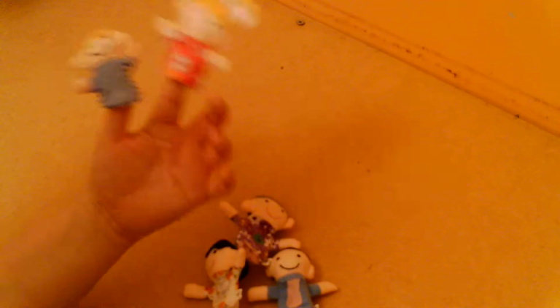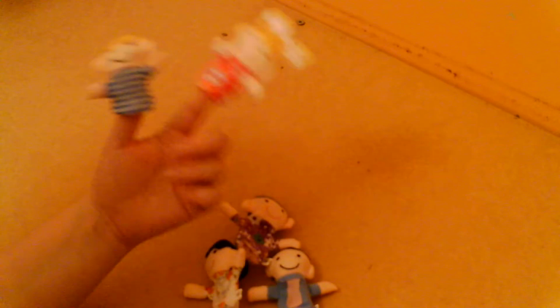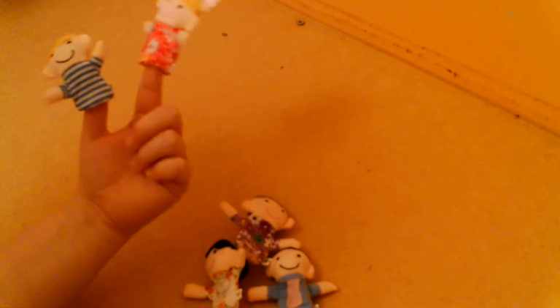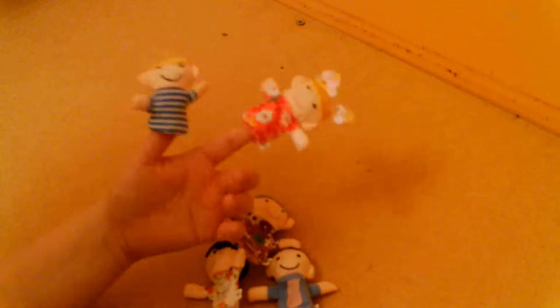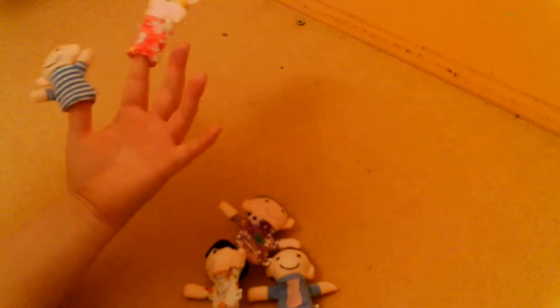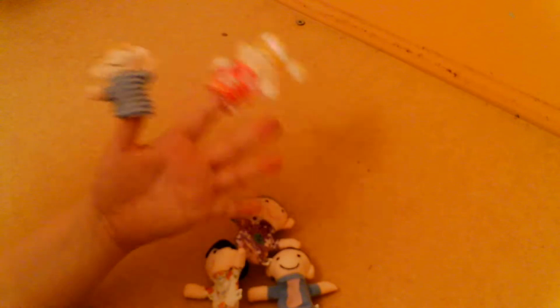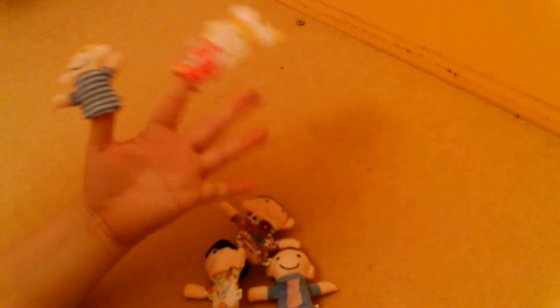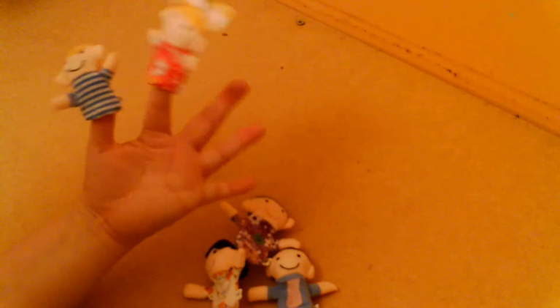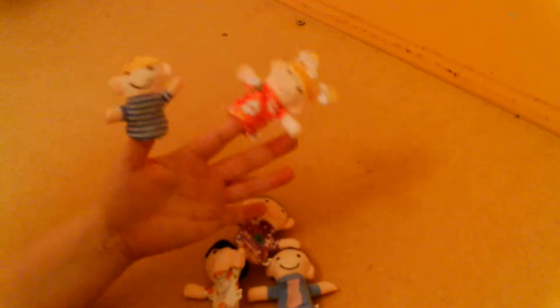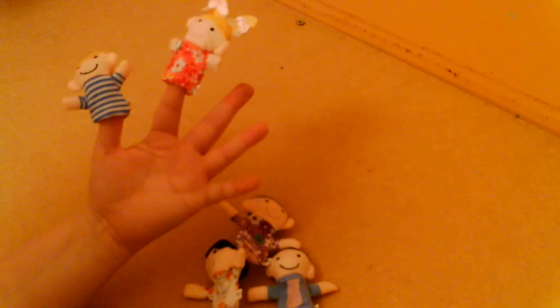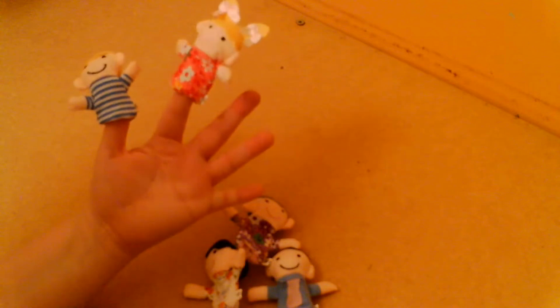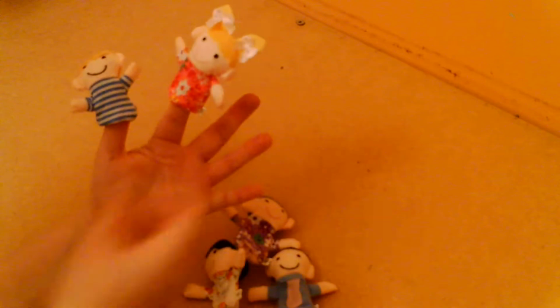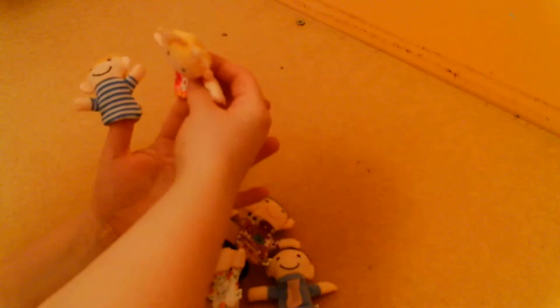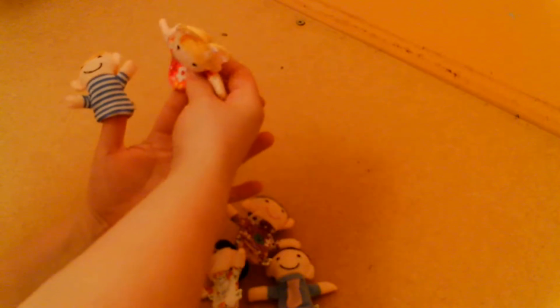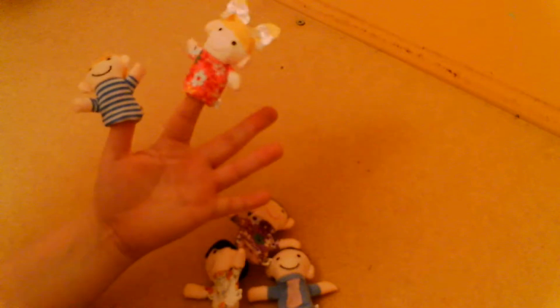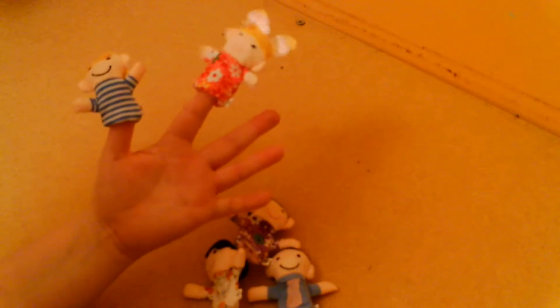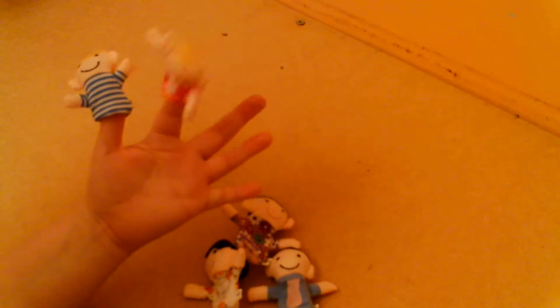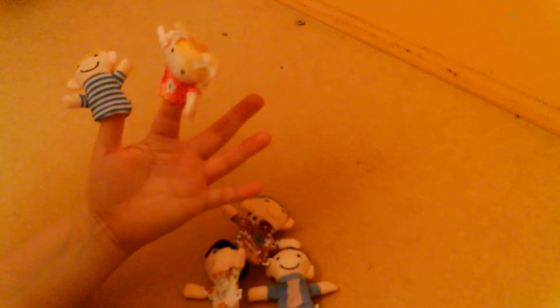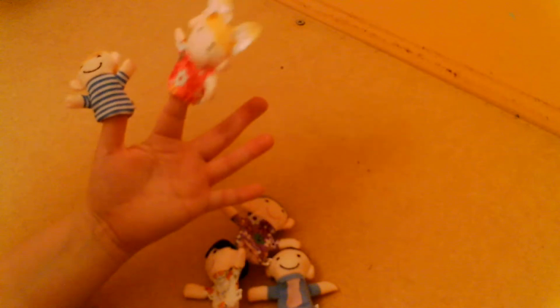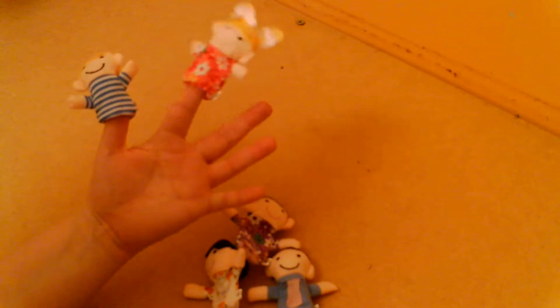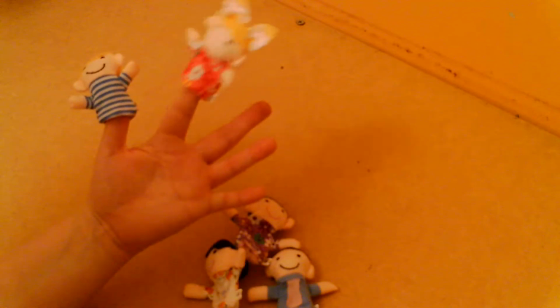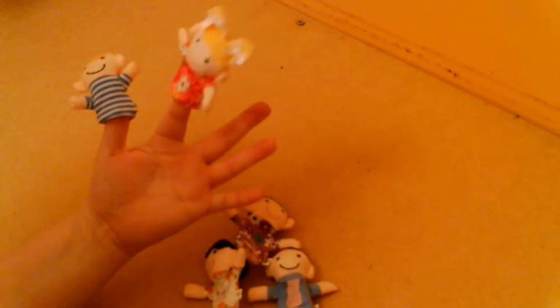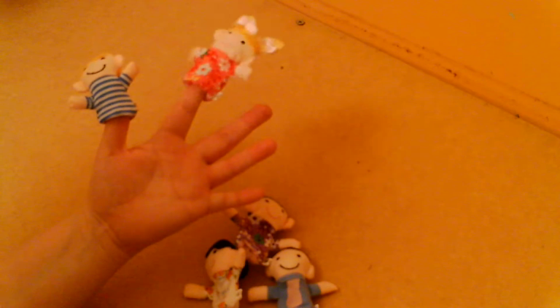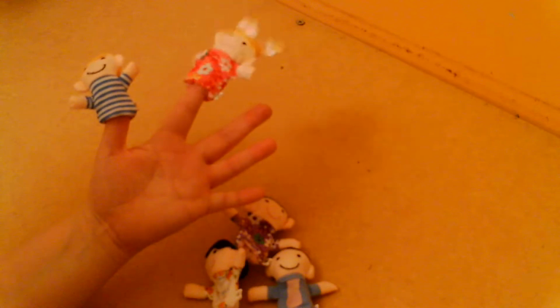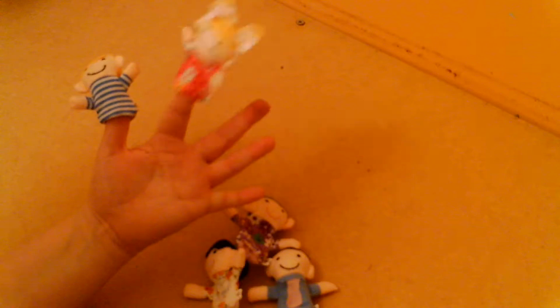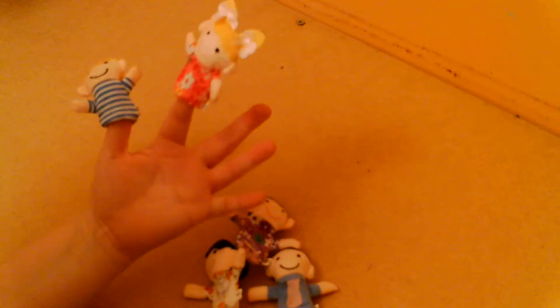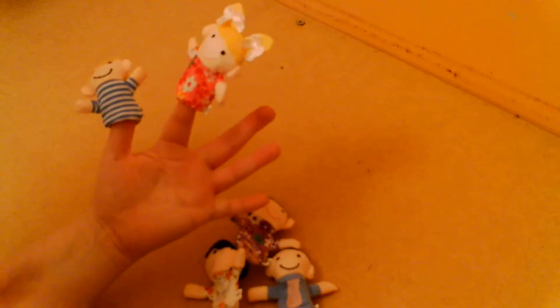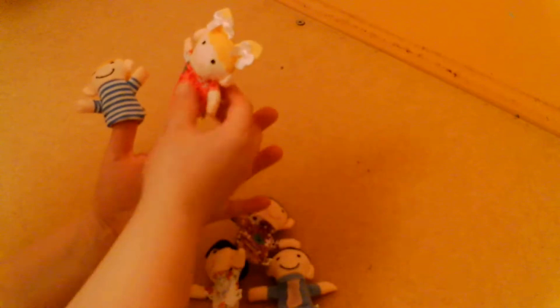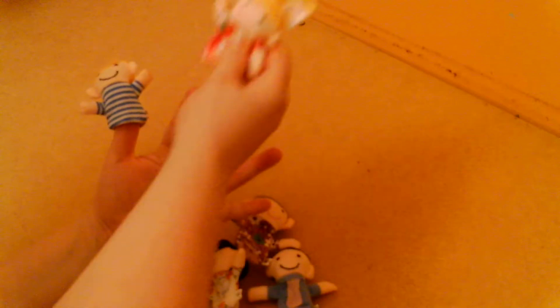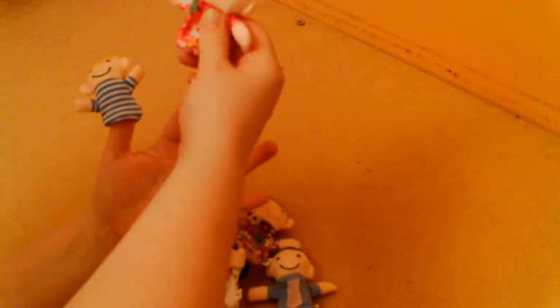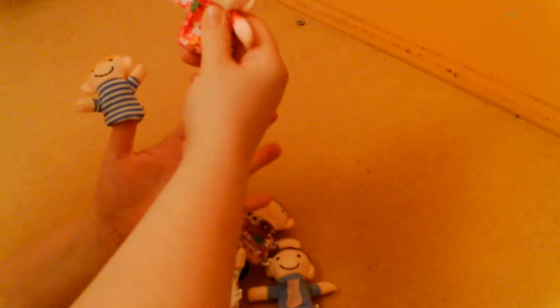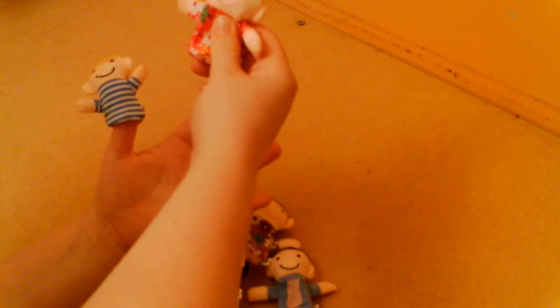Sister finger, sister finger, where are you? Here I am, here I am, how do you do? Sister finger.